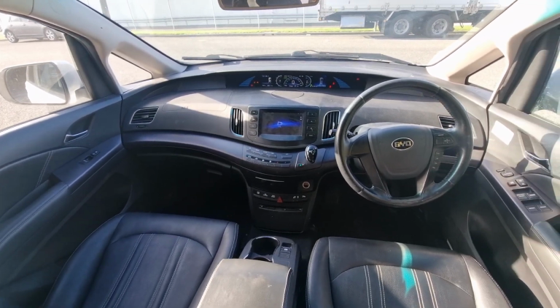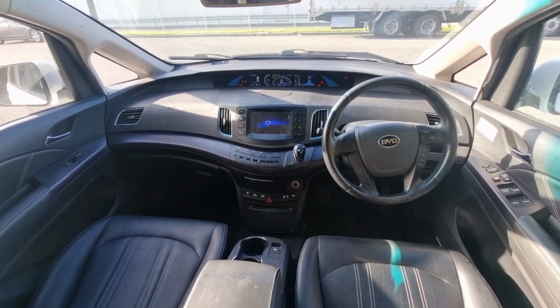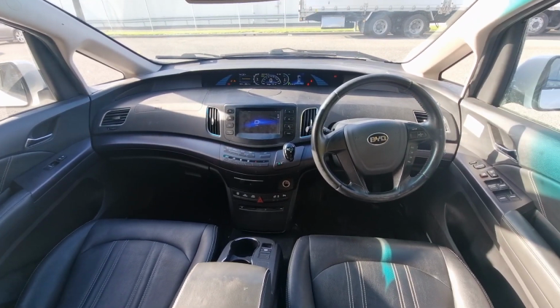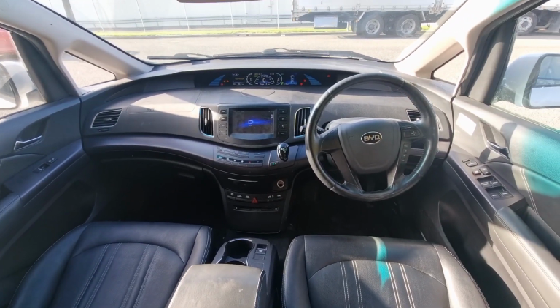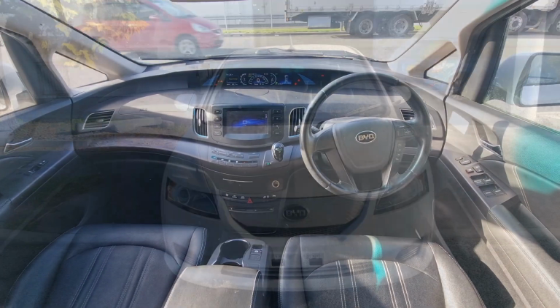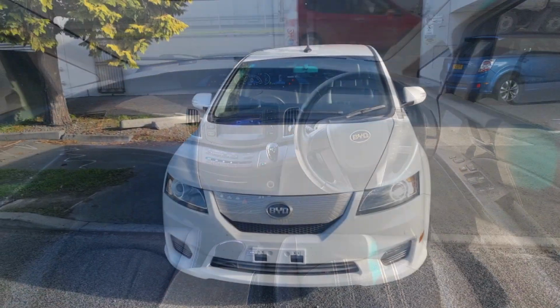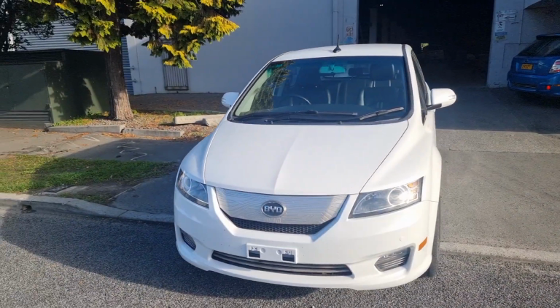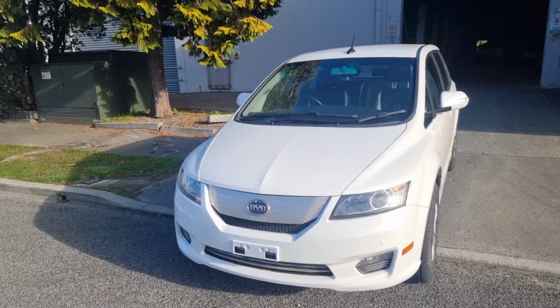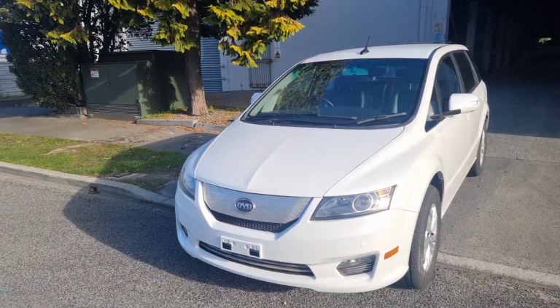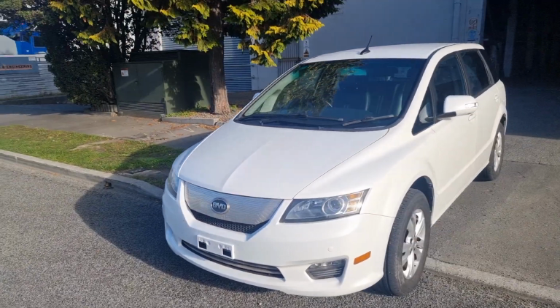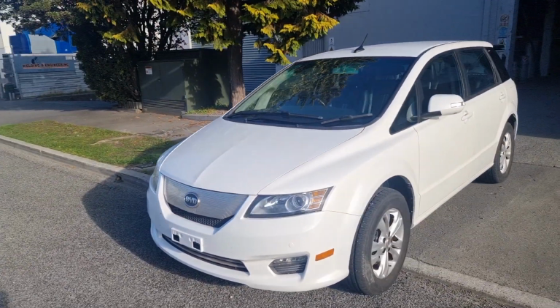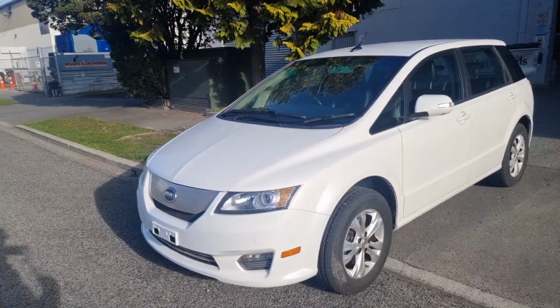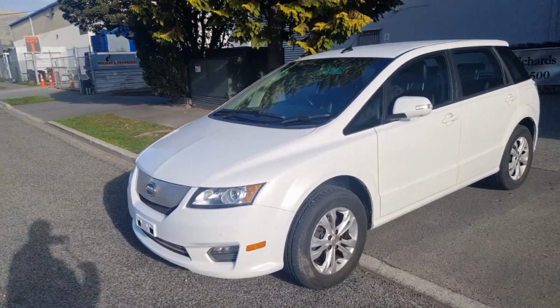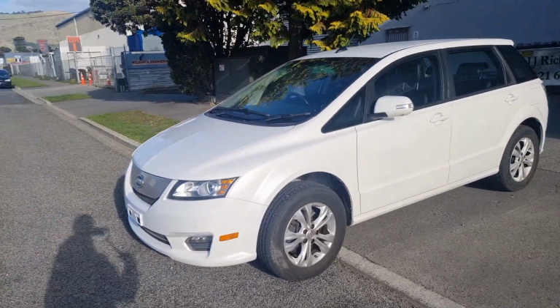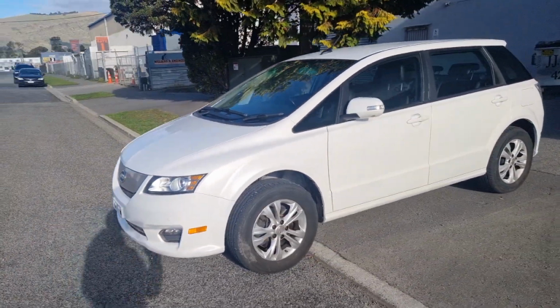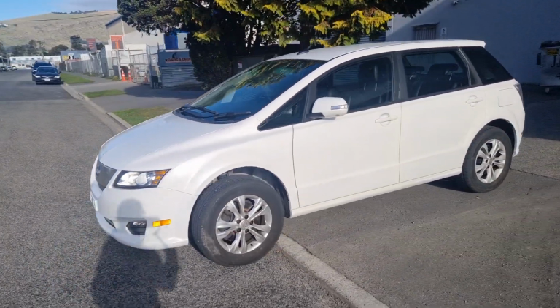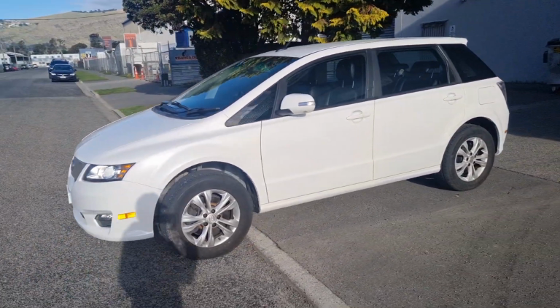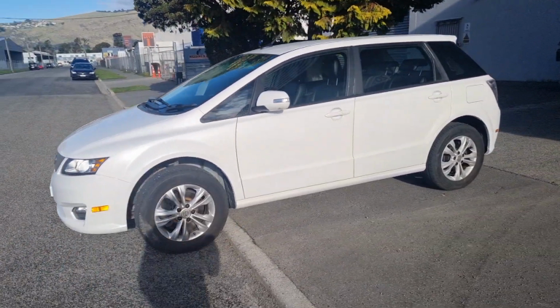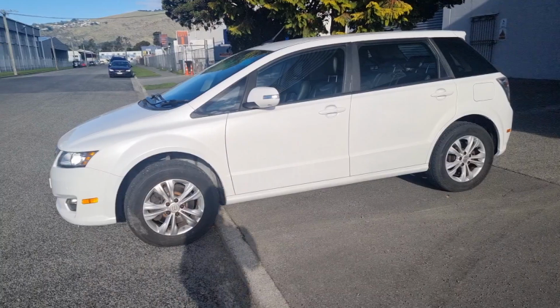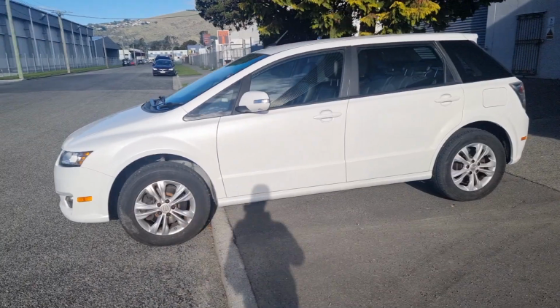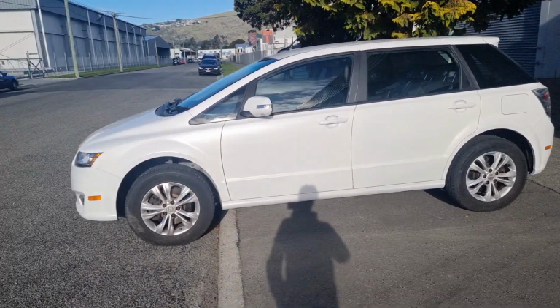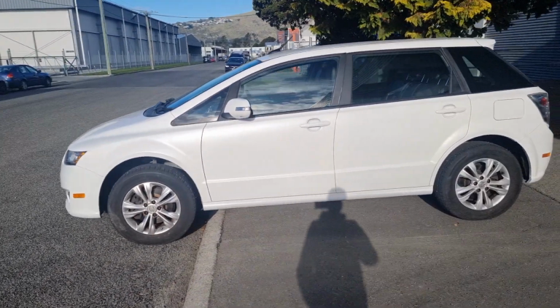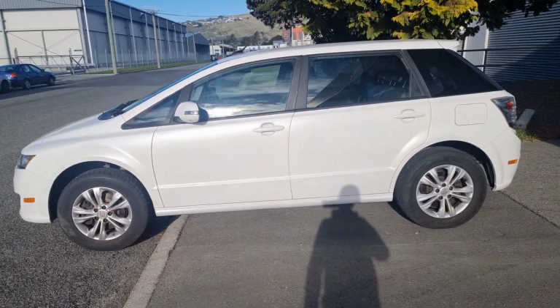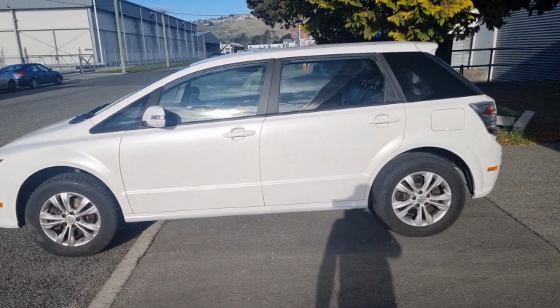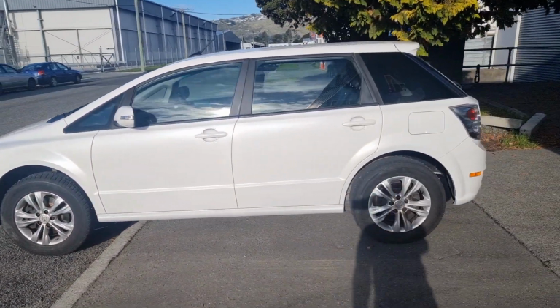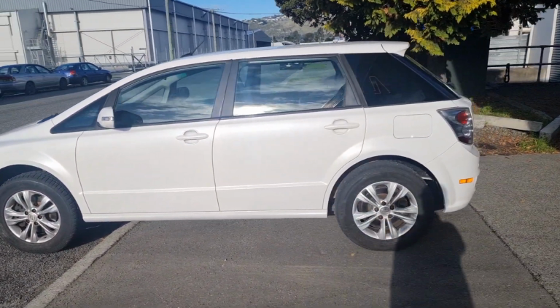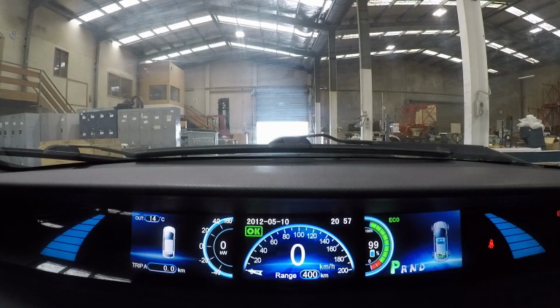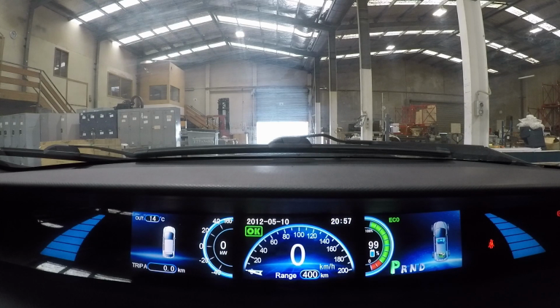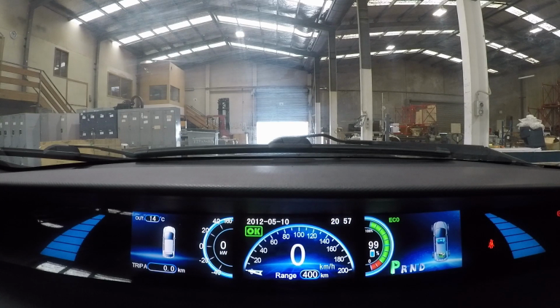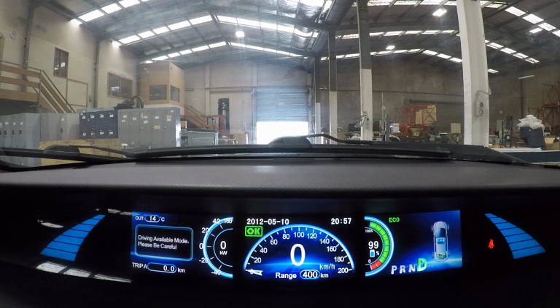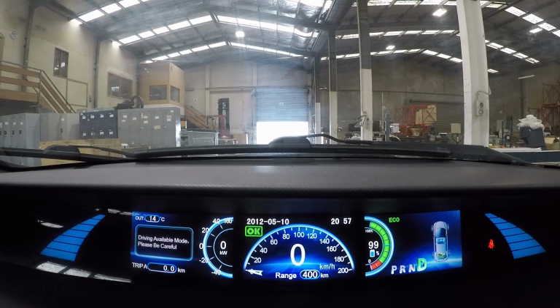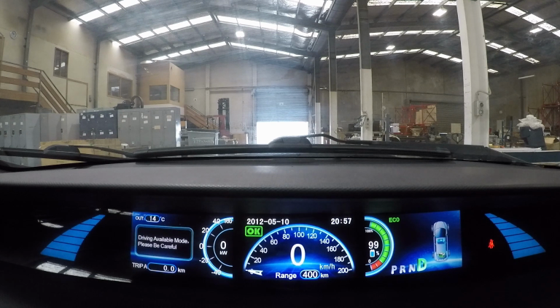These vehicles are ex-commercial taxis, offering a very solid build quality and proven reliability in commercial taxi fleets throughout Asia, Europe and the UK. This vehicle's battery originally had a manufacturer's warranty of 500,000km.